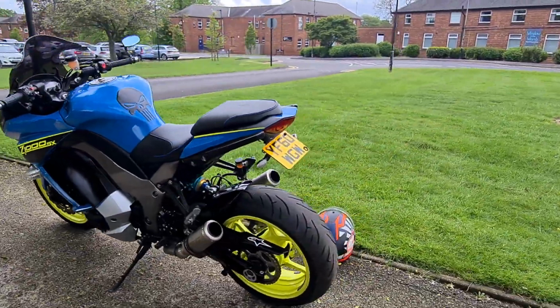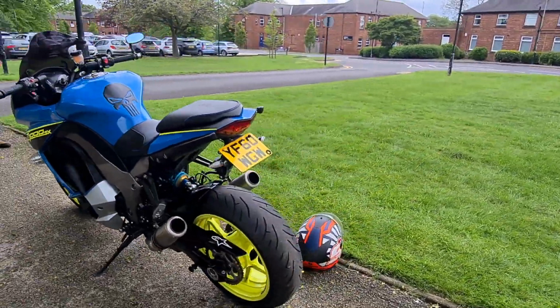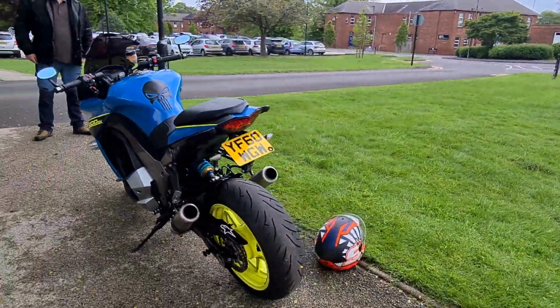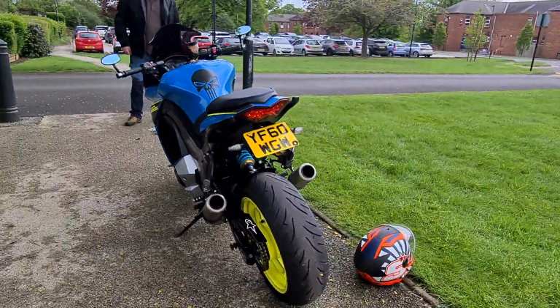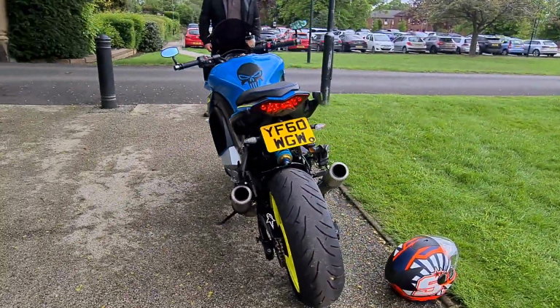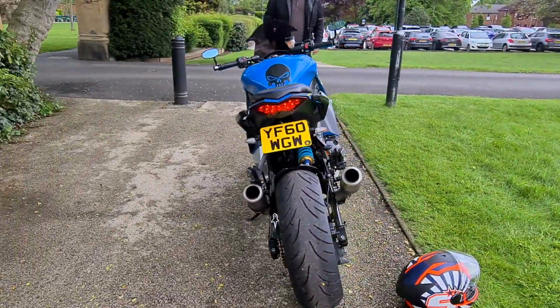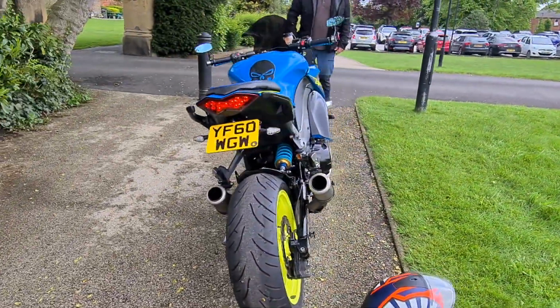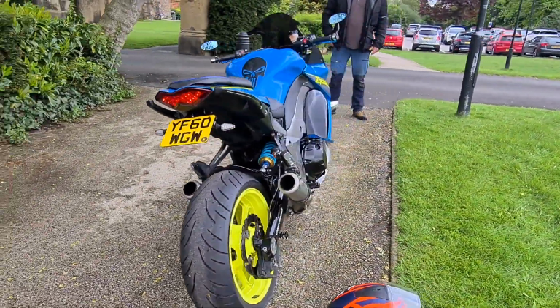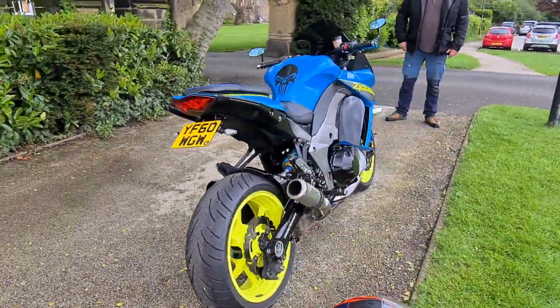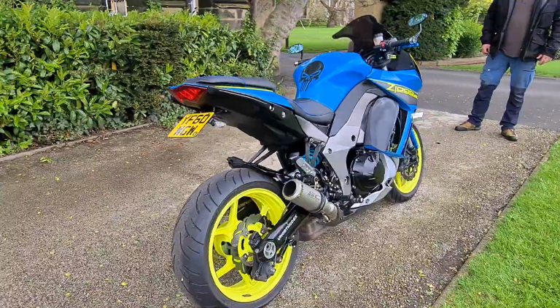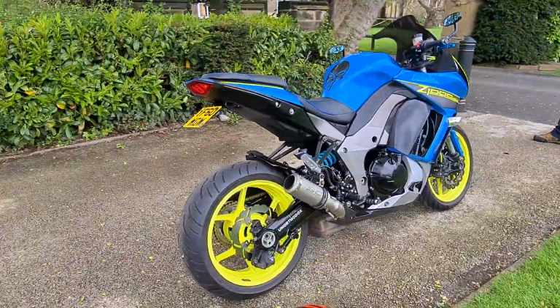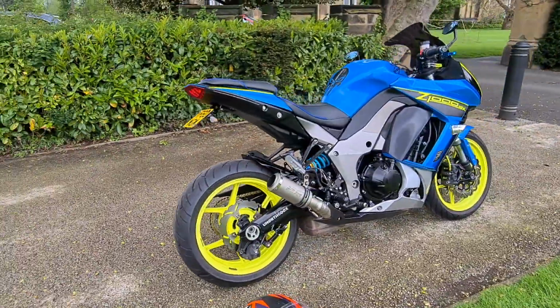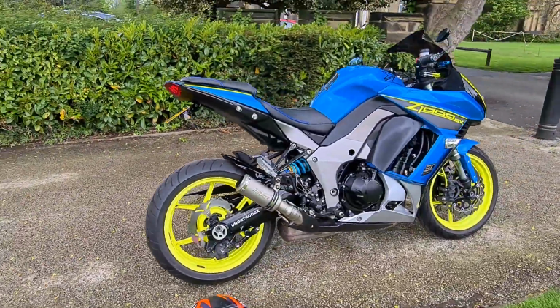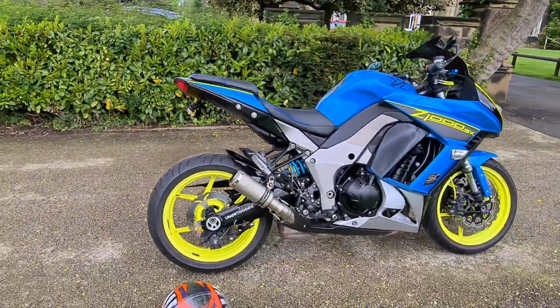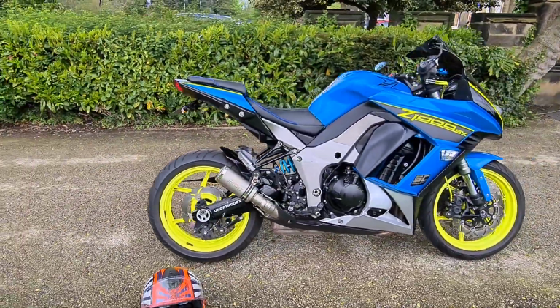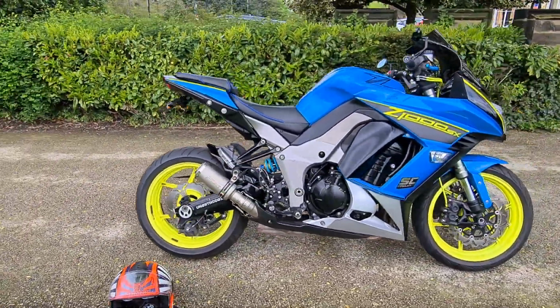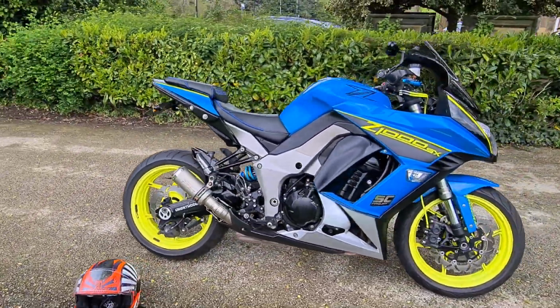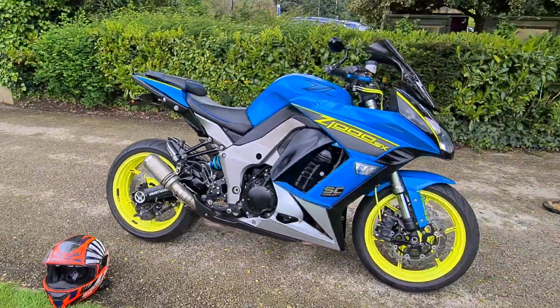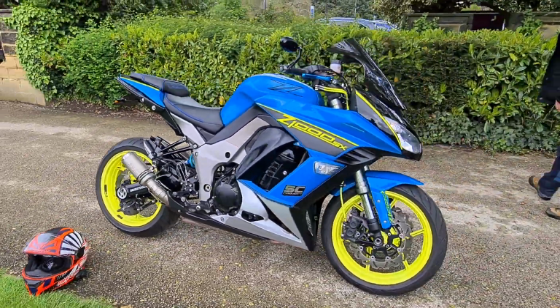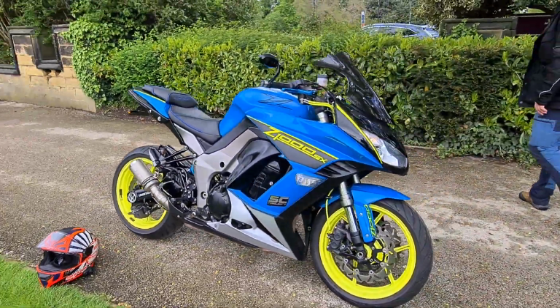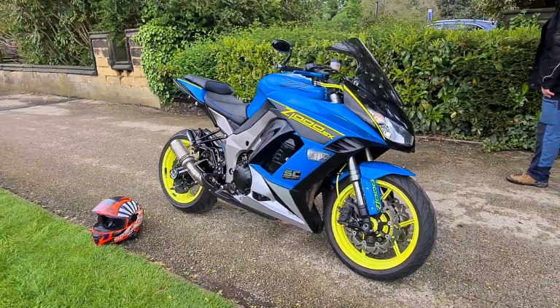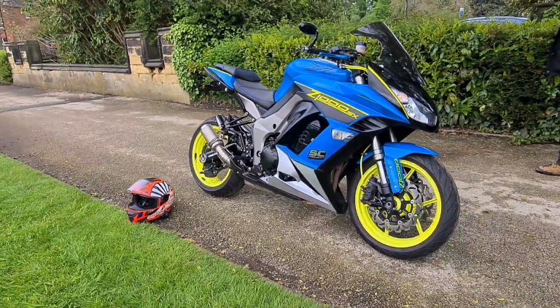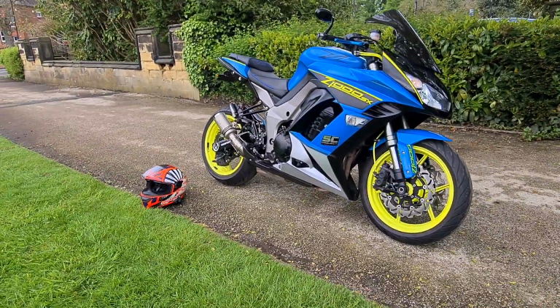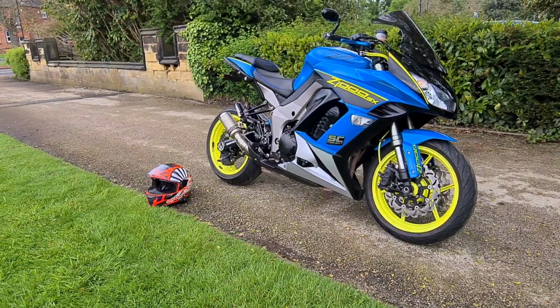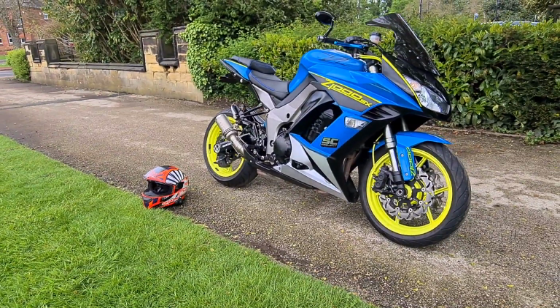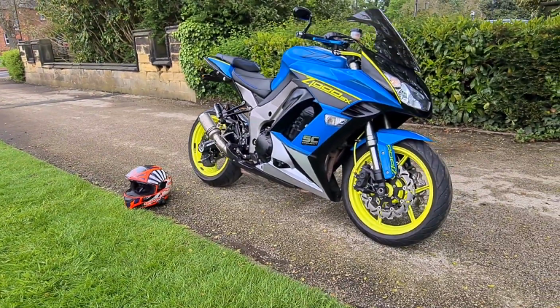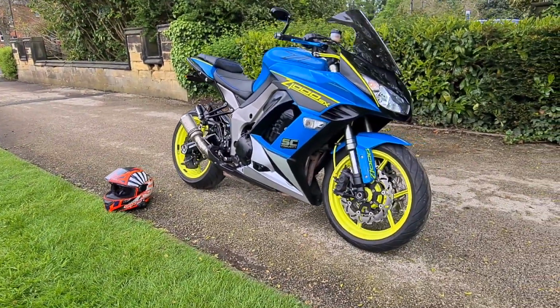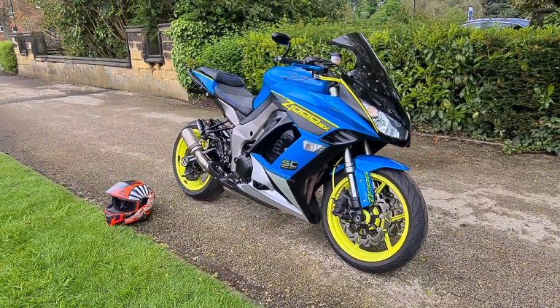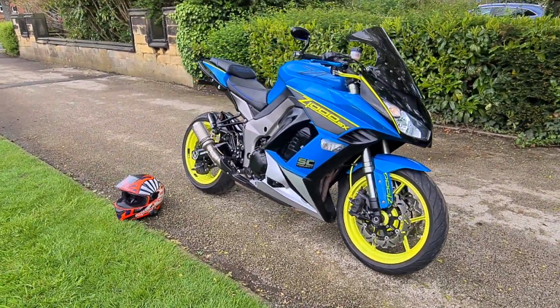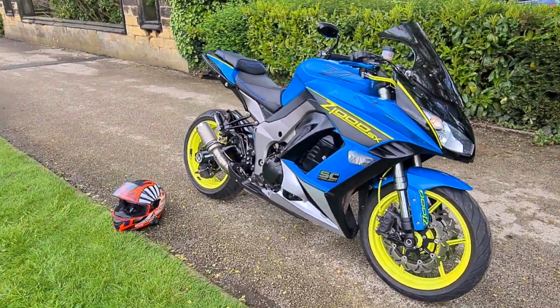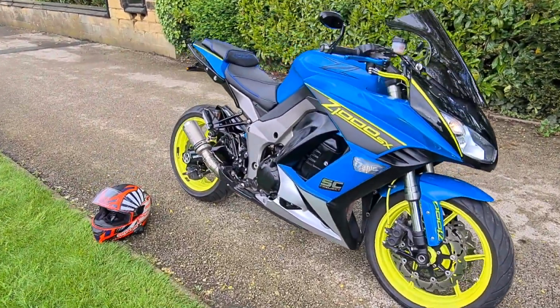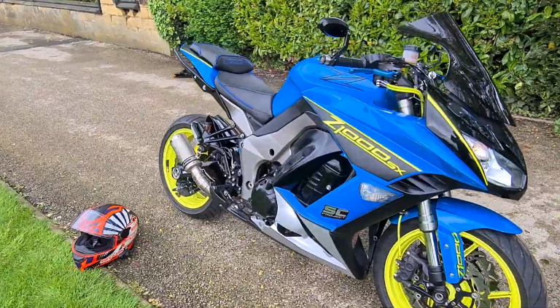We can also arrange finance if you want to go down that route. If you've got any questions about that or just this bike in general, feel free to get in touch. And if you want to like and subscribe to our YouTube channel, you'll get to see all our new bikes as and when they become available. Thank you very much for looking.